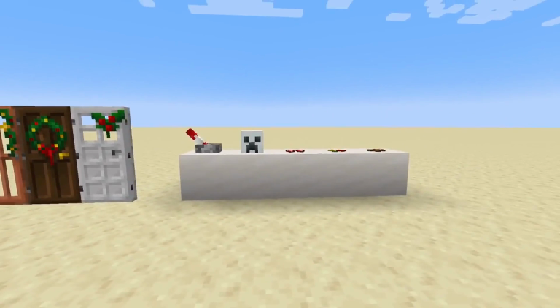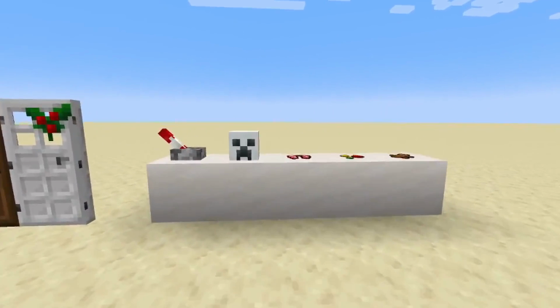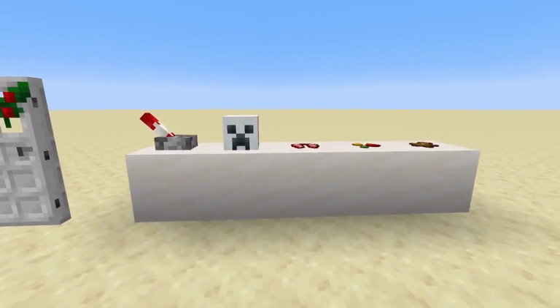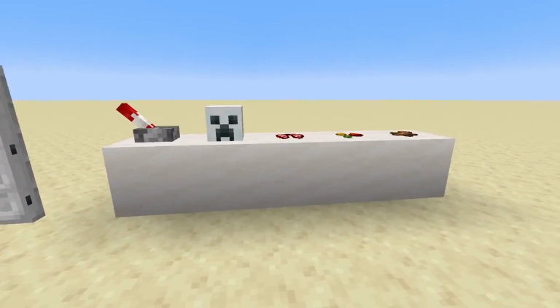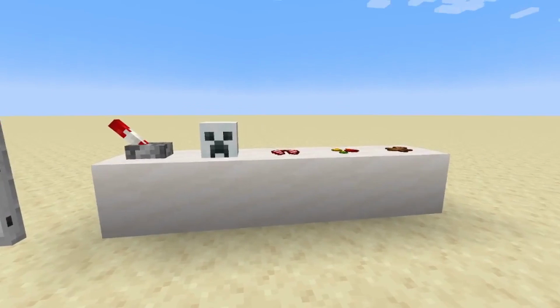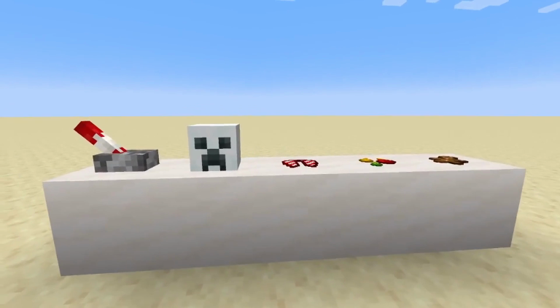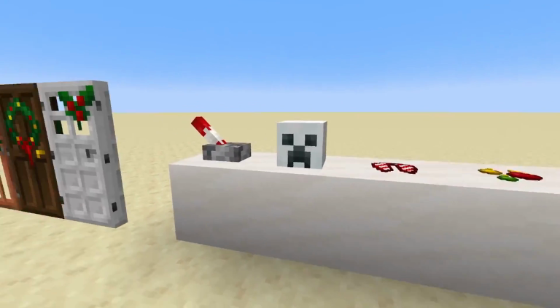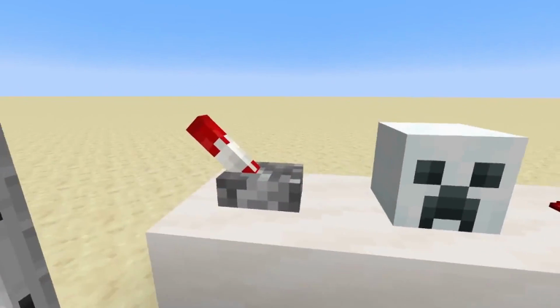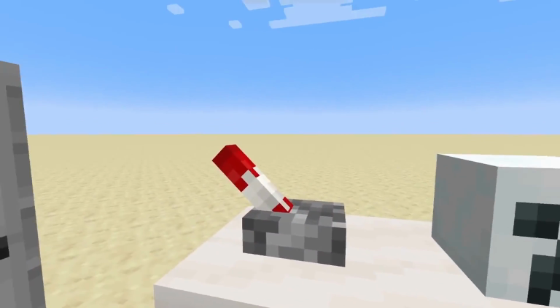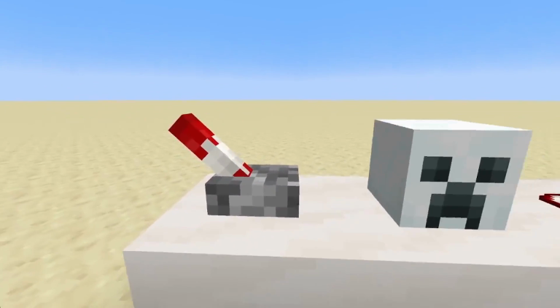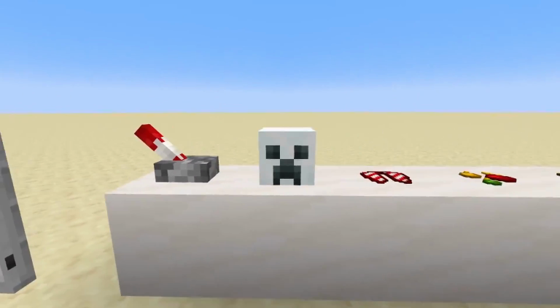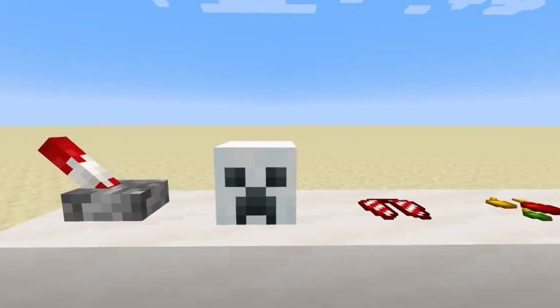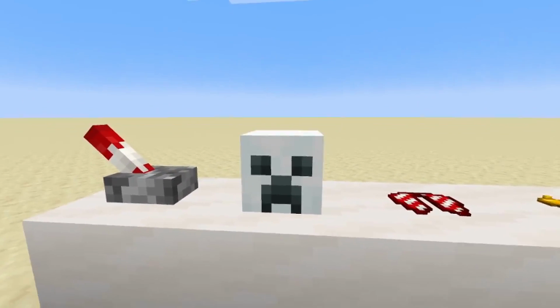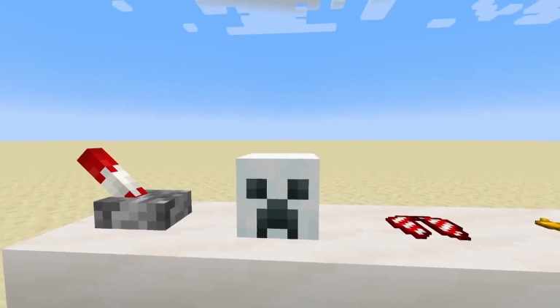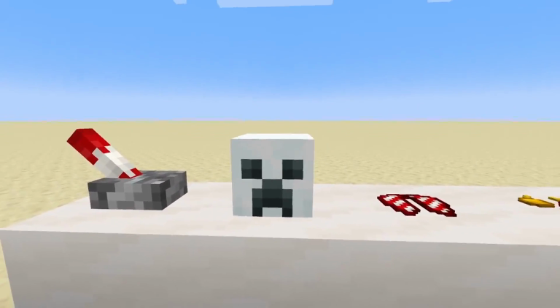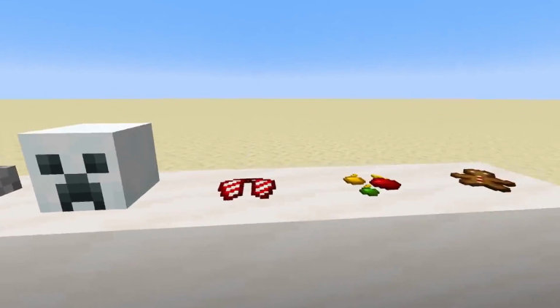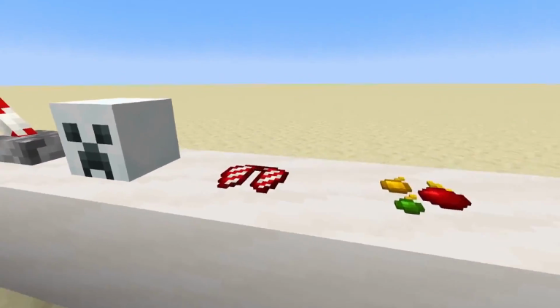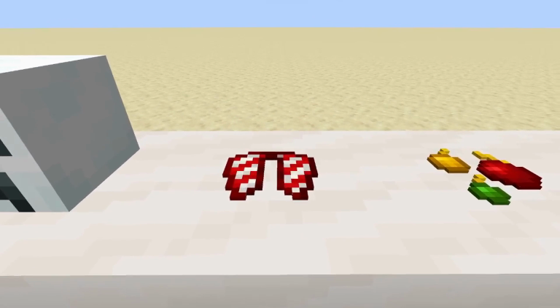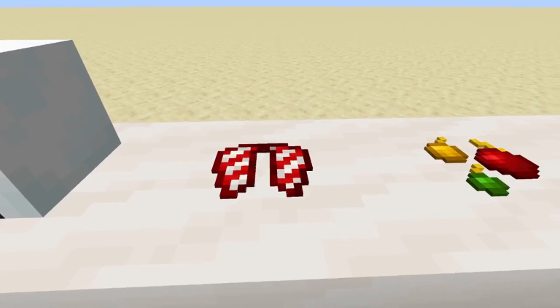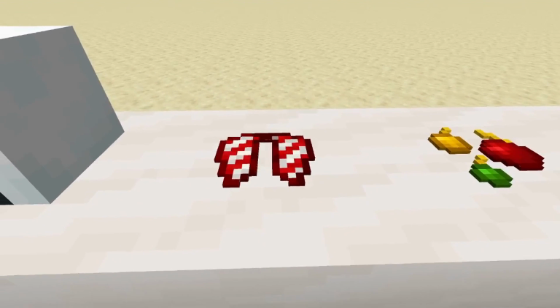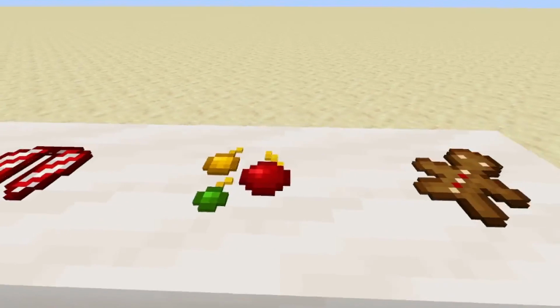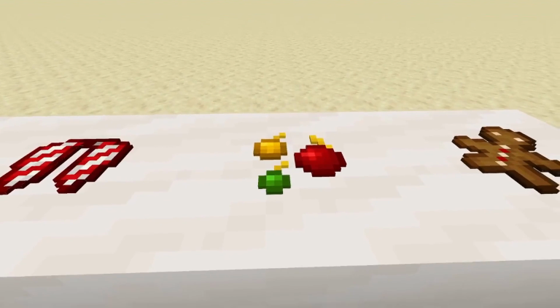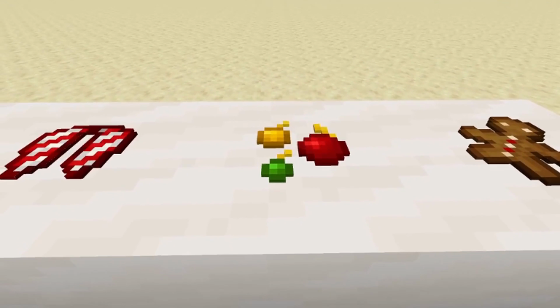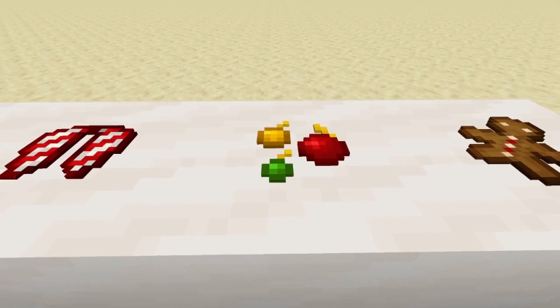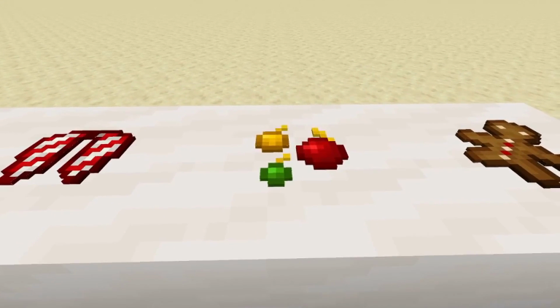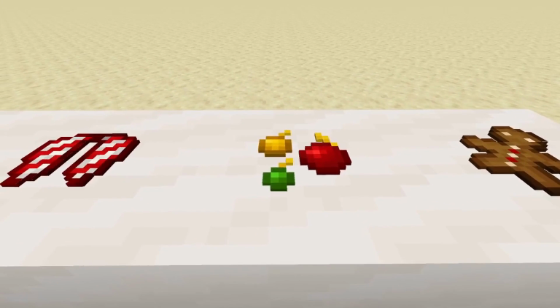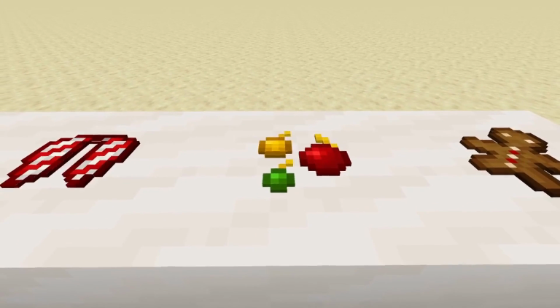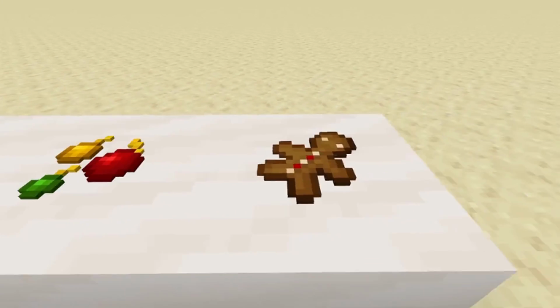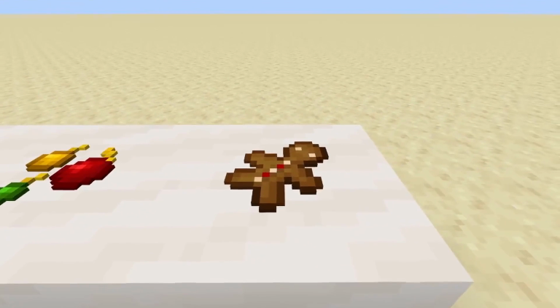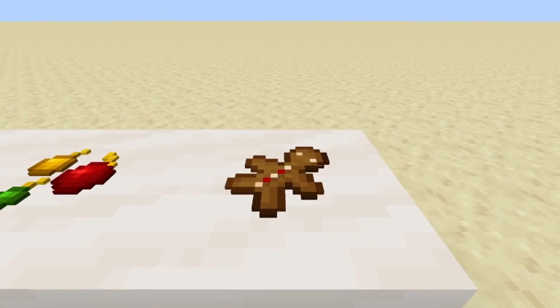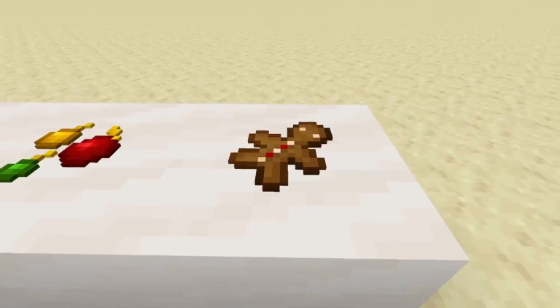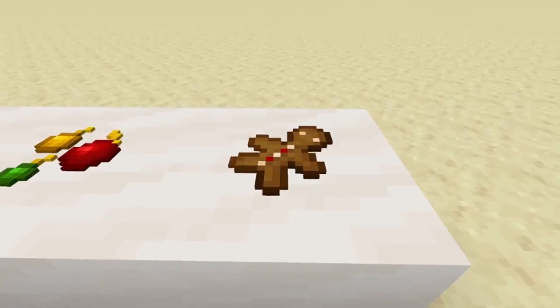And finally, we just have some miscellaneous items. We have a decorated leather, a creeper head that looks like a snowman, a candy cane elytra, some Christmas ornament cocoa beans, and a gingerbread cookie.